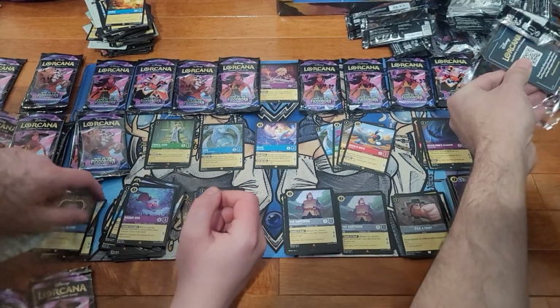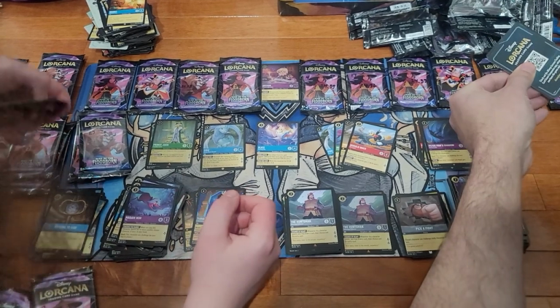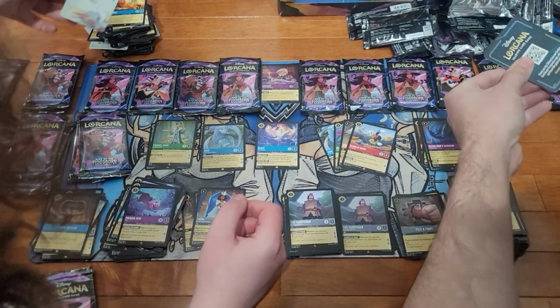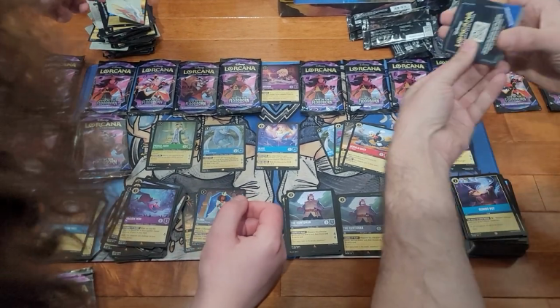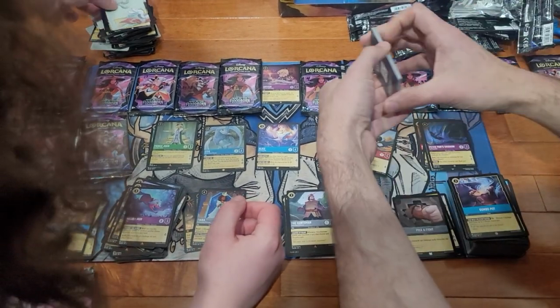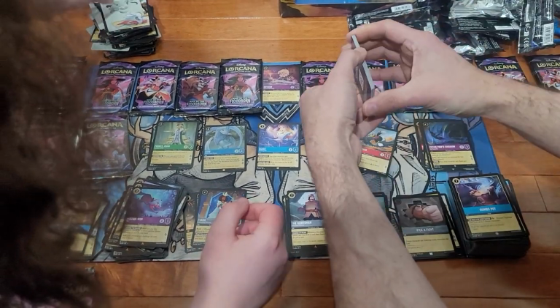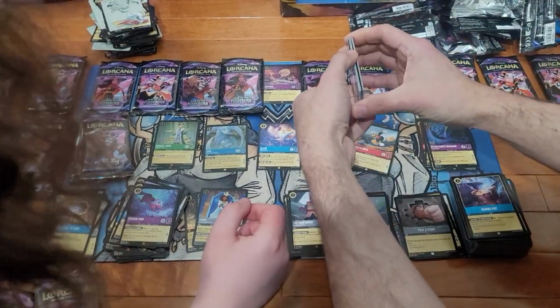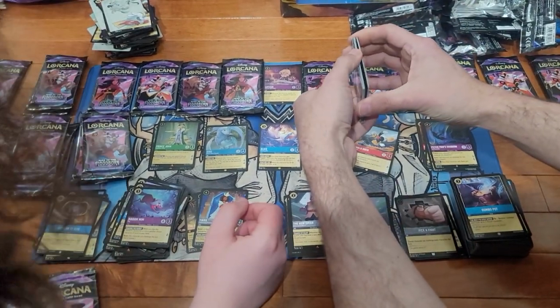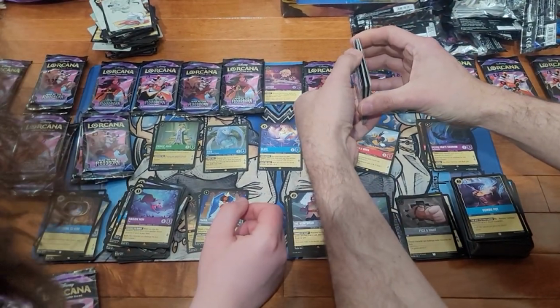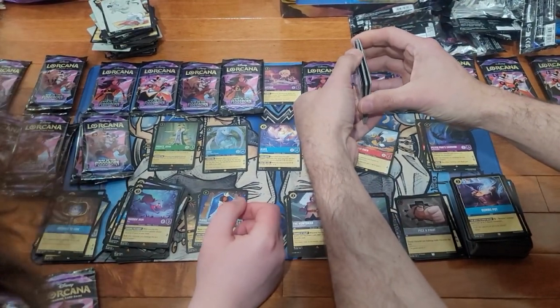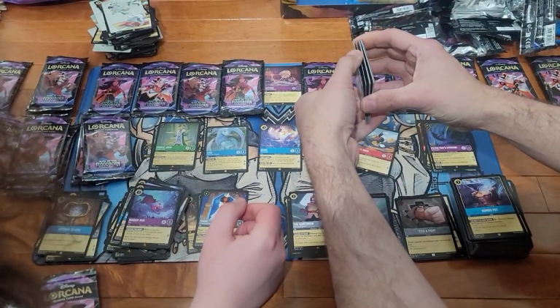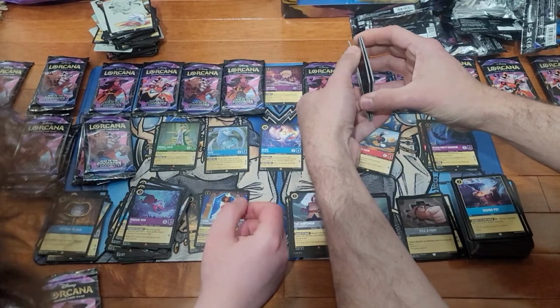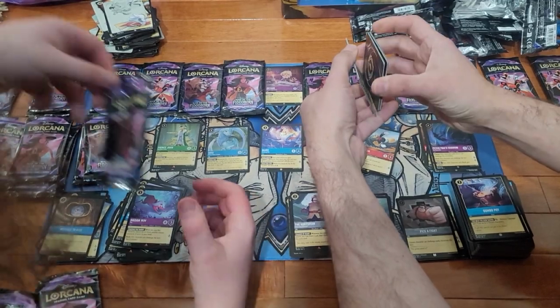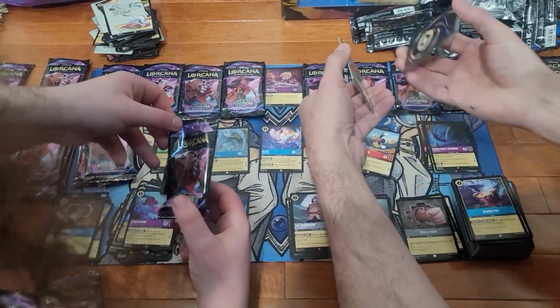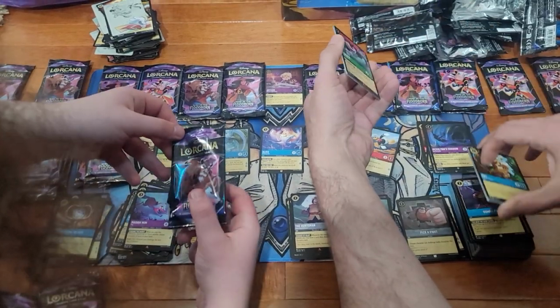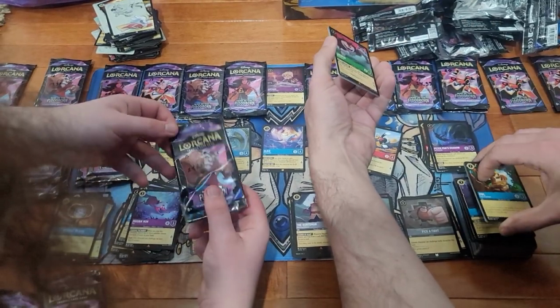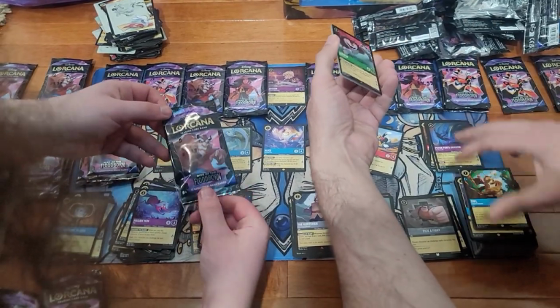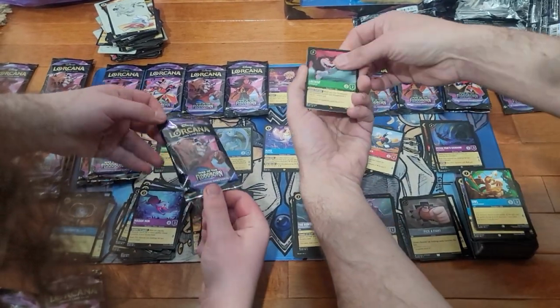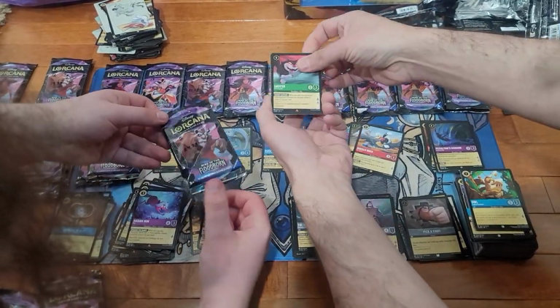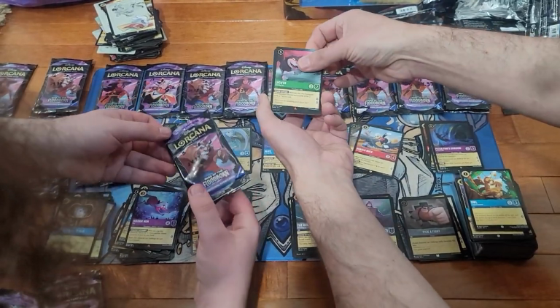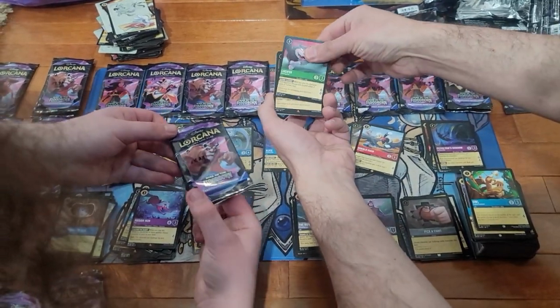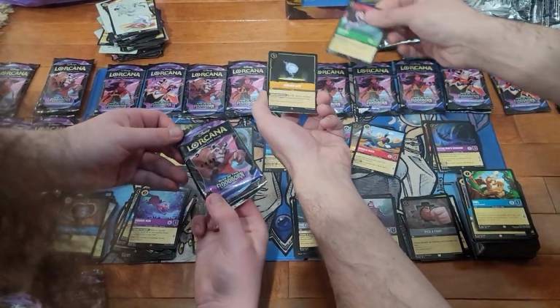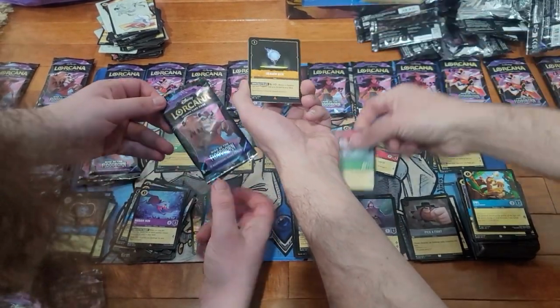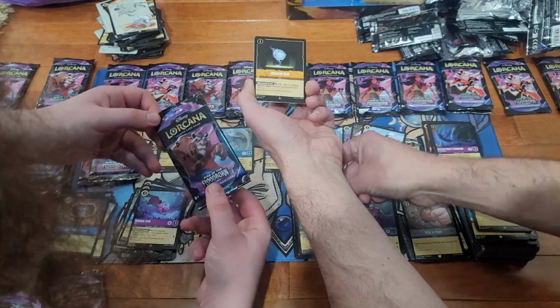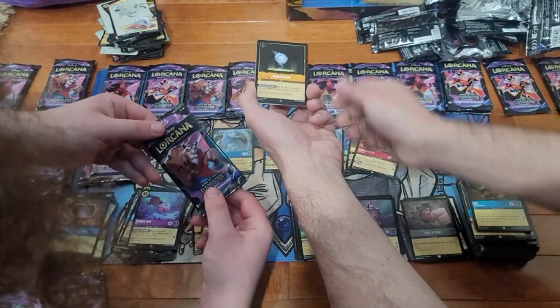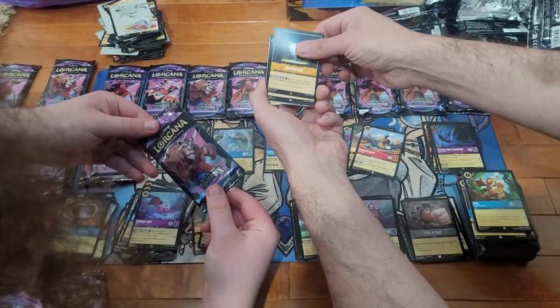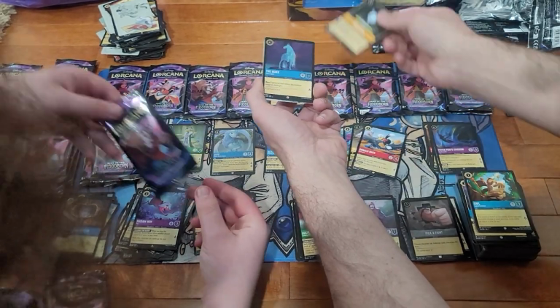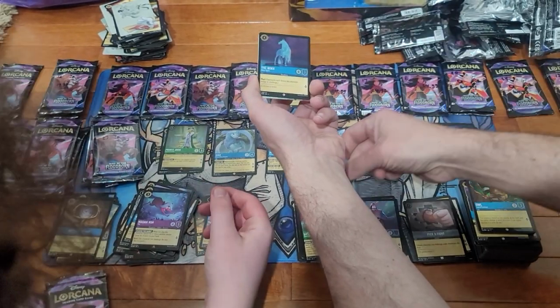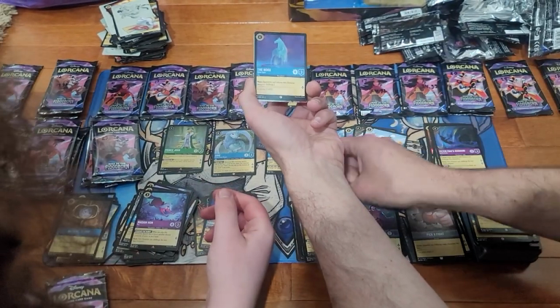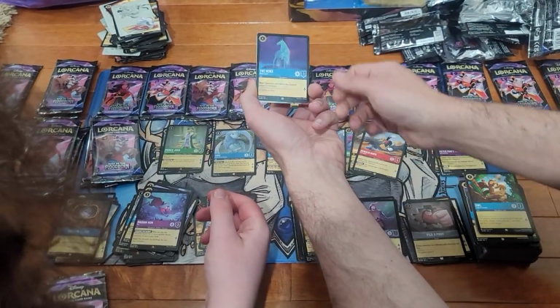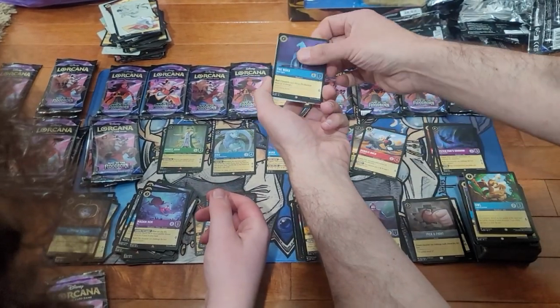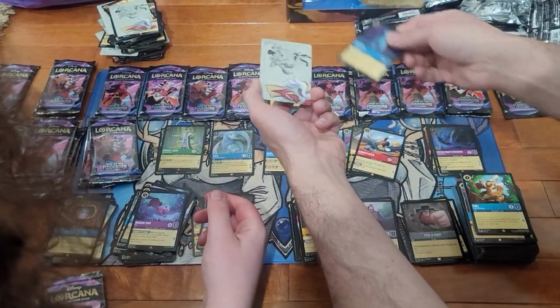Should have some binders coming with the case of Inklands towards the end of the week. We got Loose Happy, Dragon Jam, and the Knock Foil.